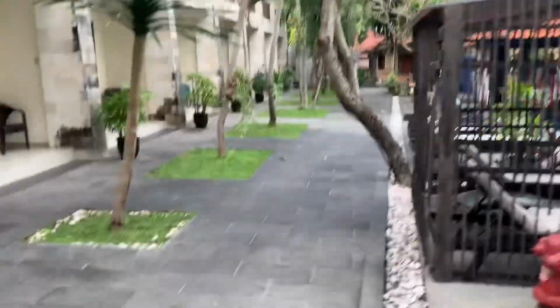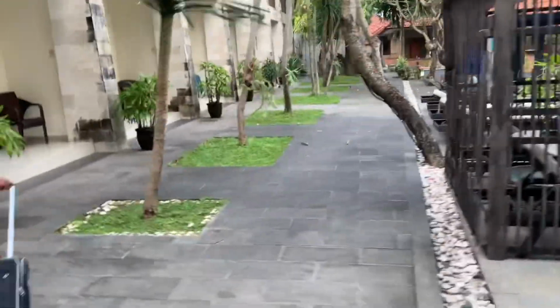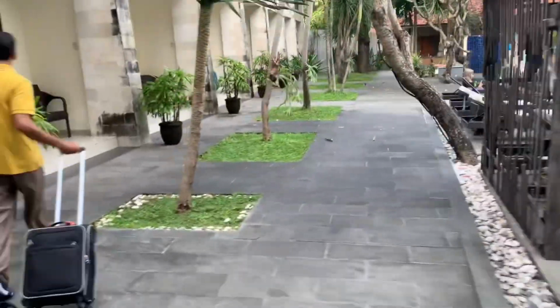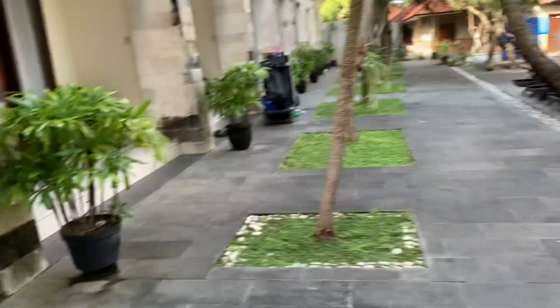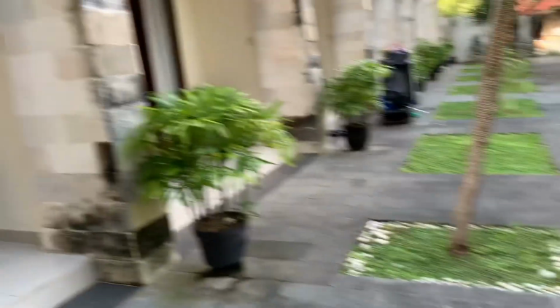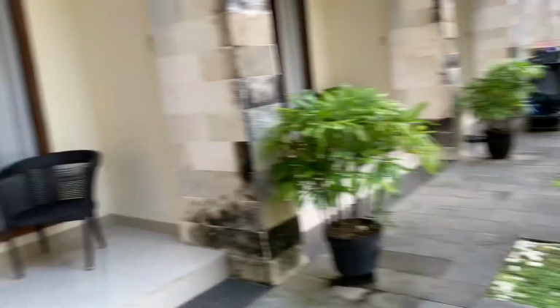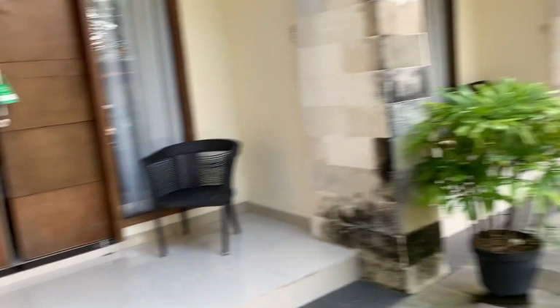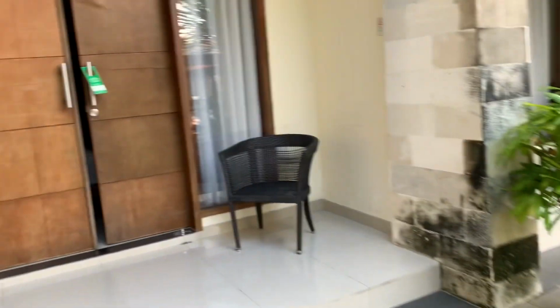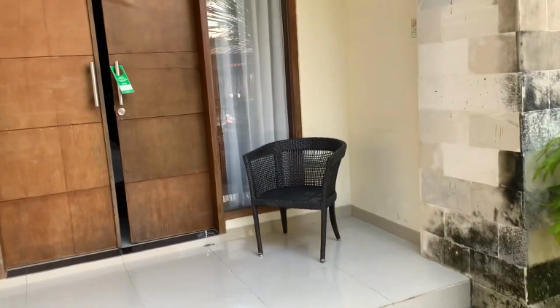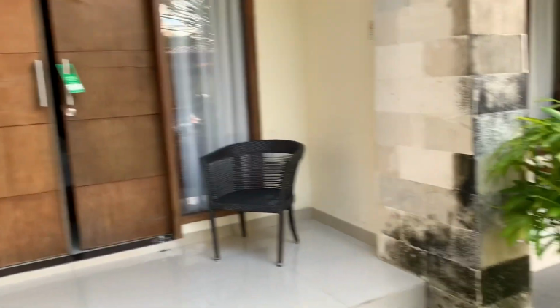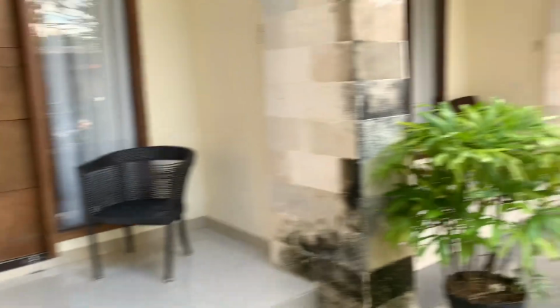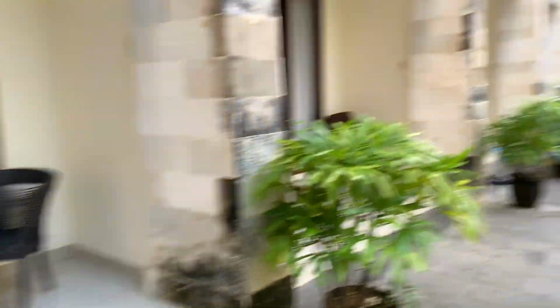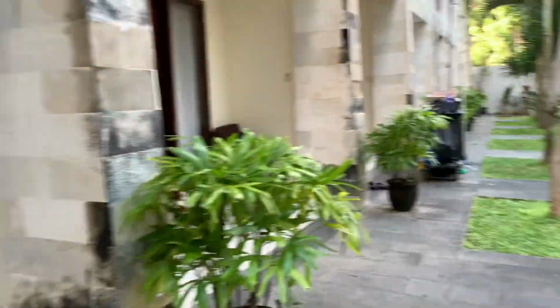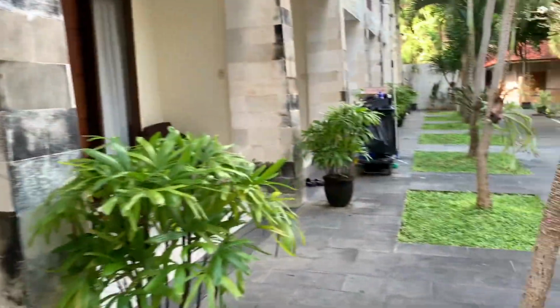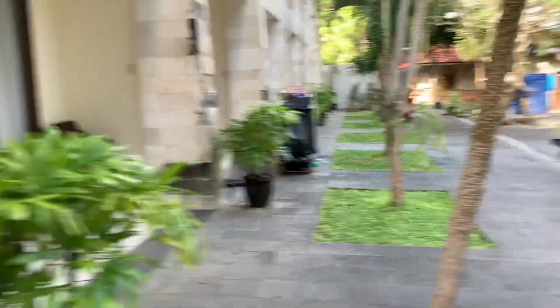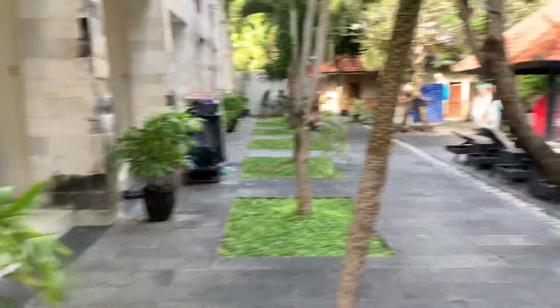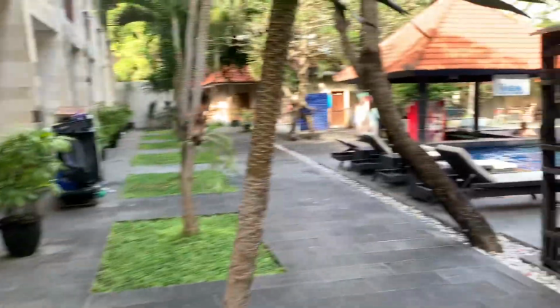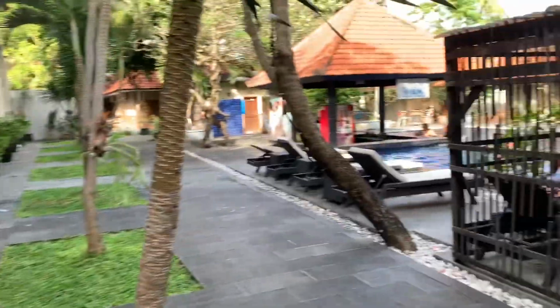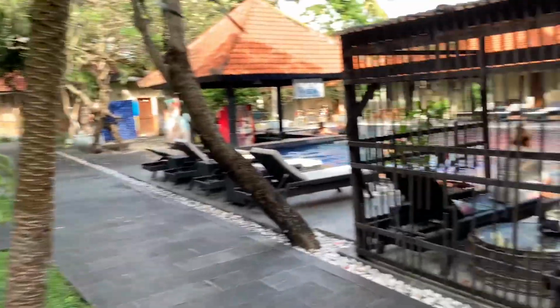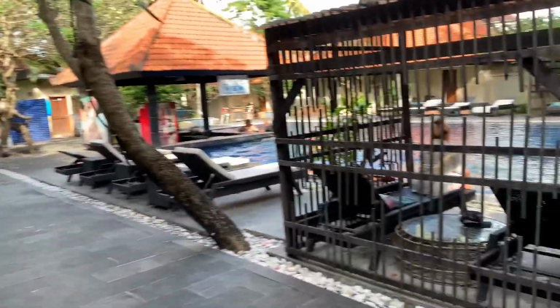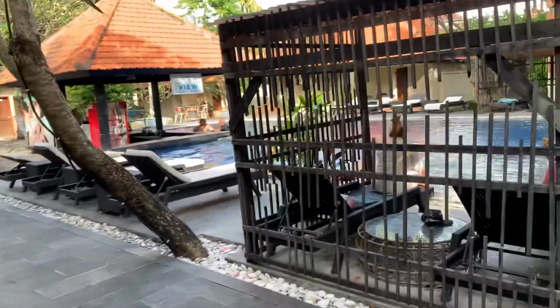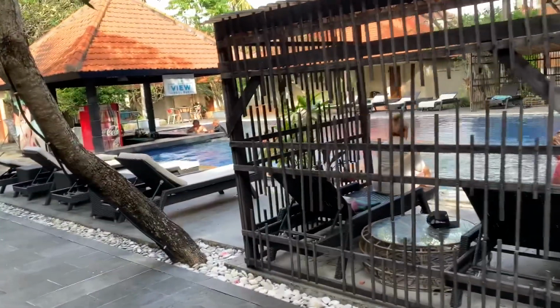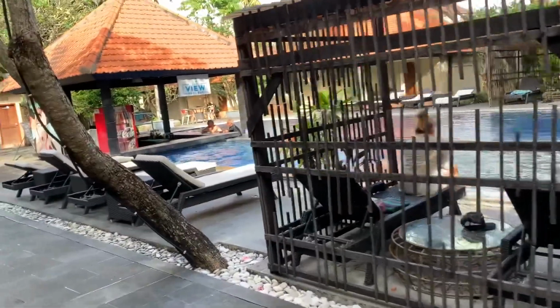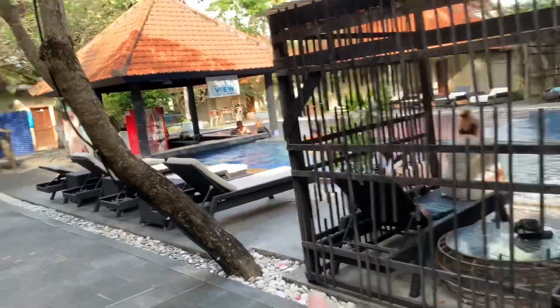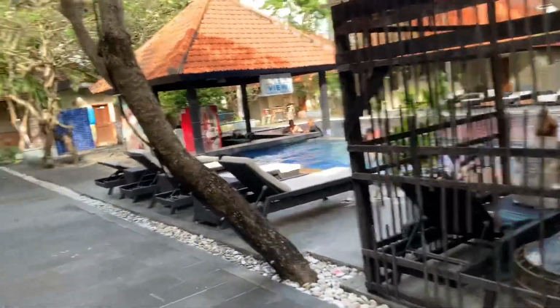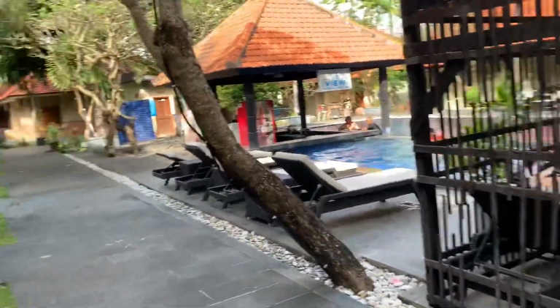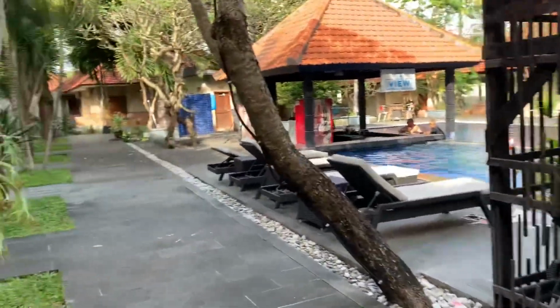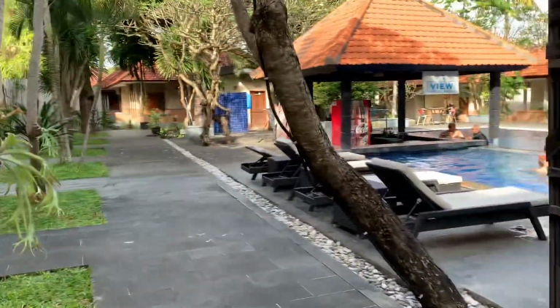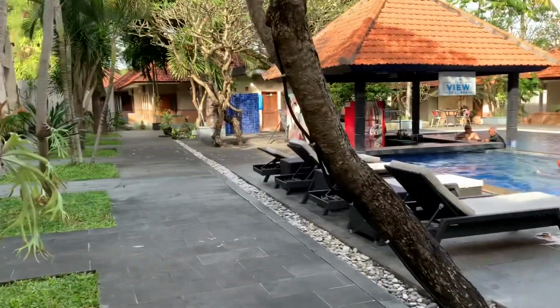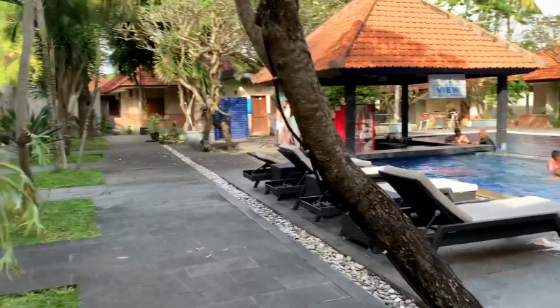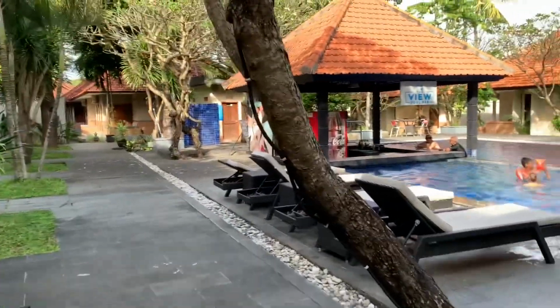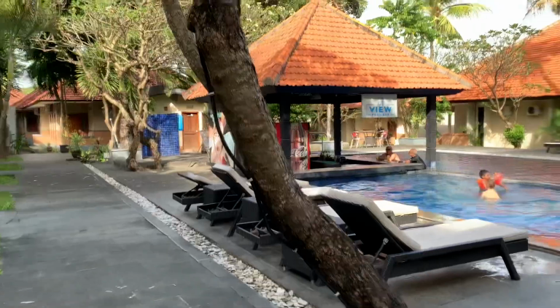These are the lower apartment rooms. You can see the little things that you can hire out and just chill here.